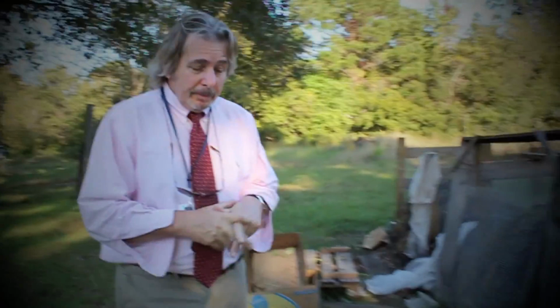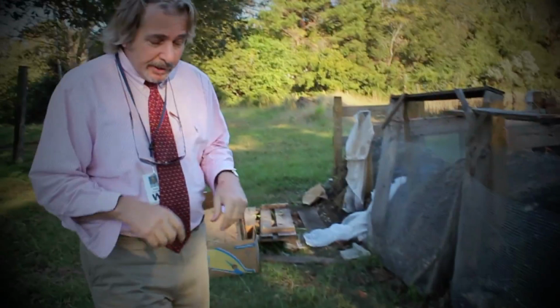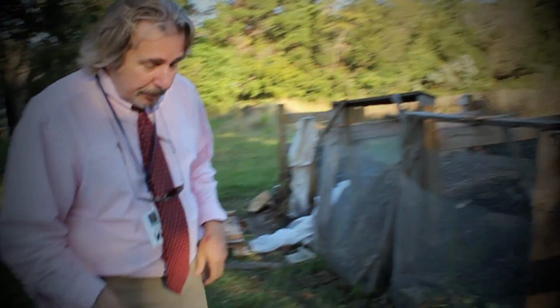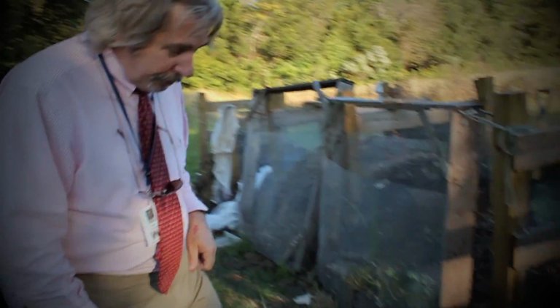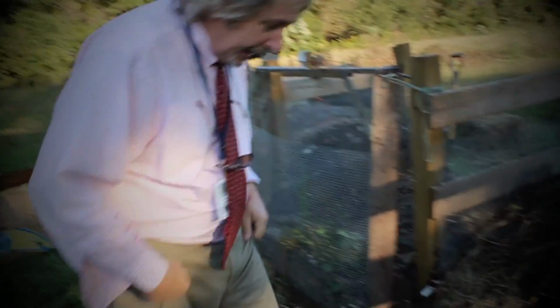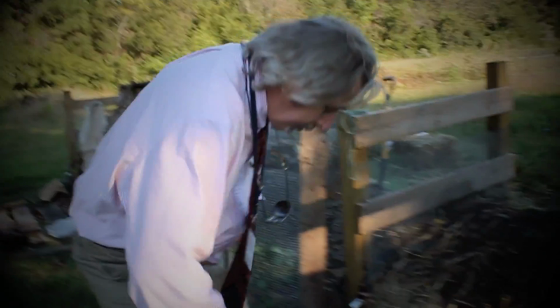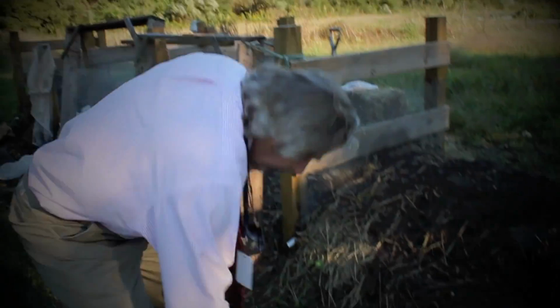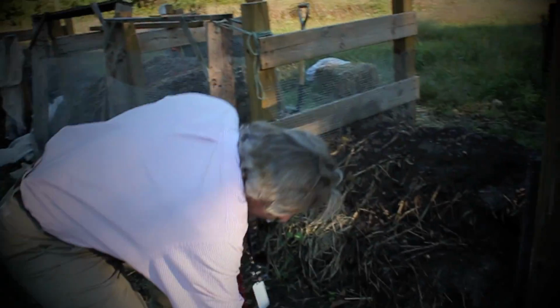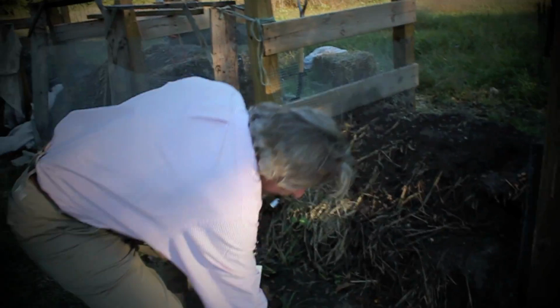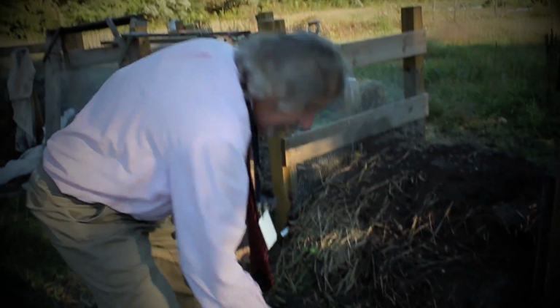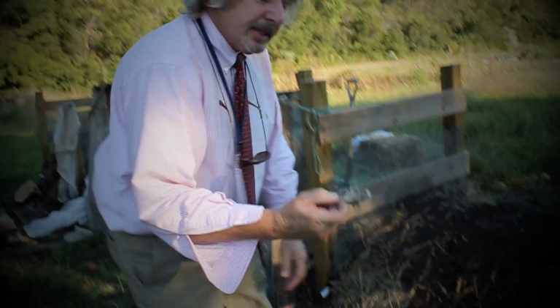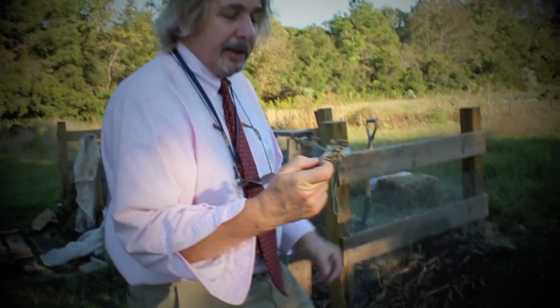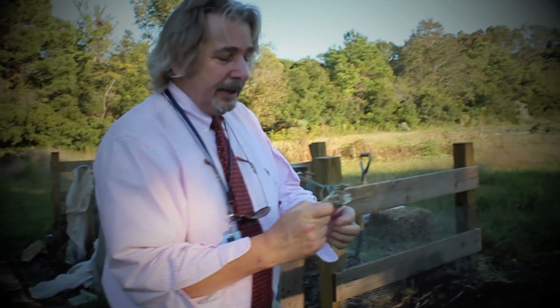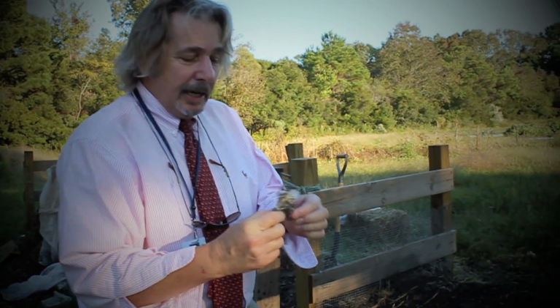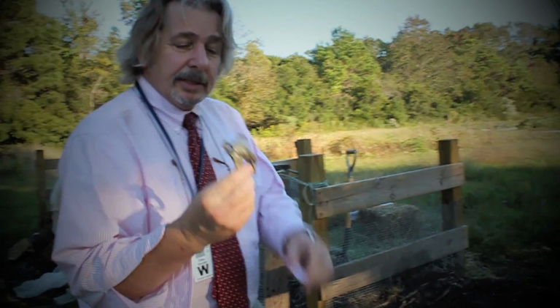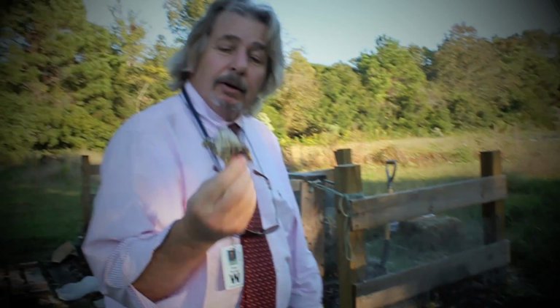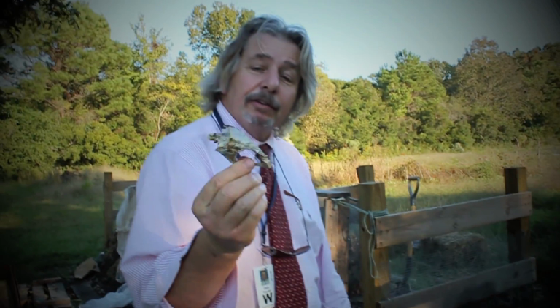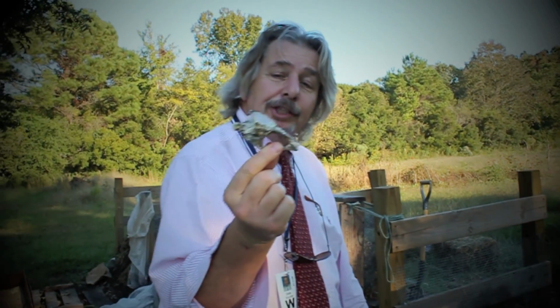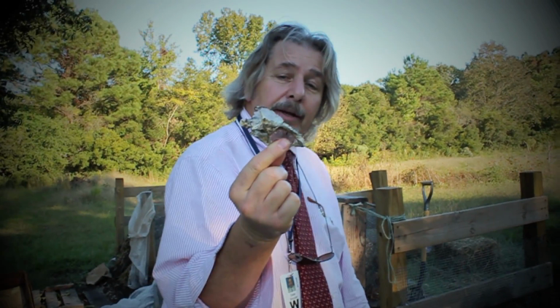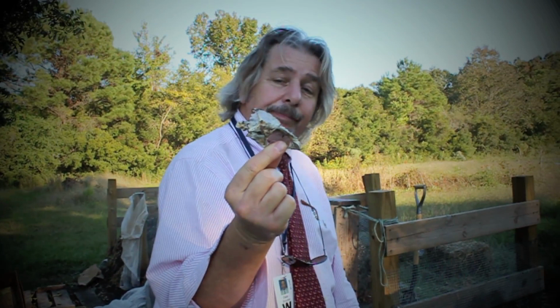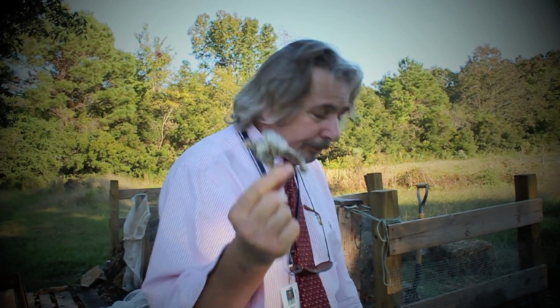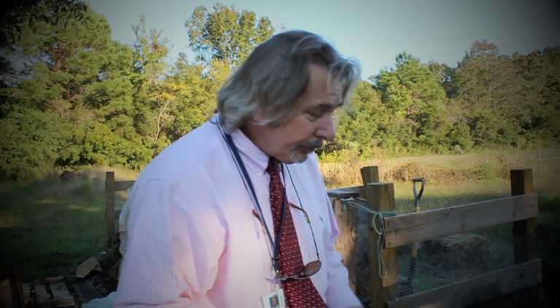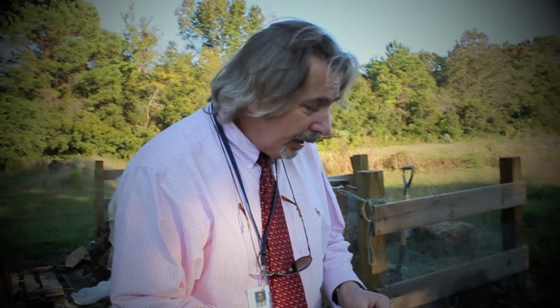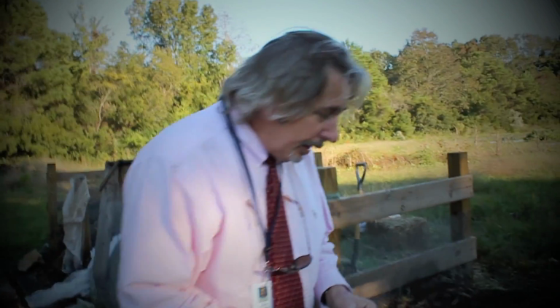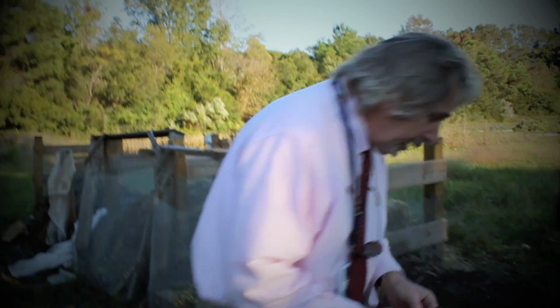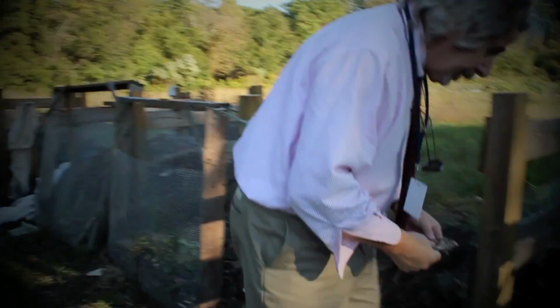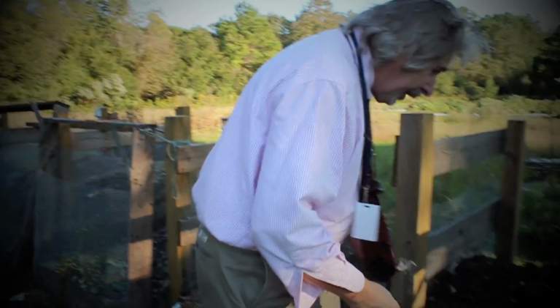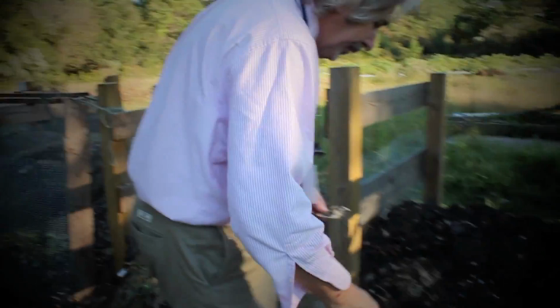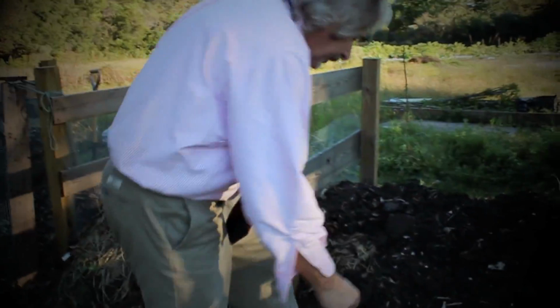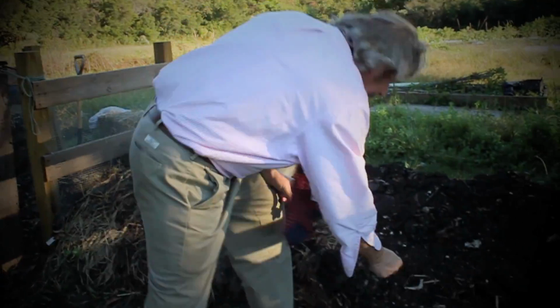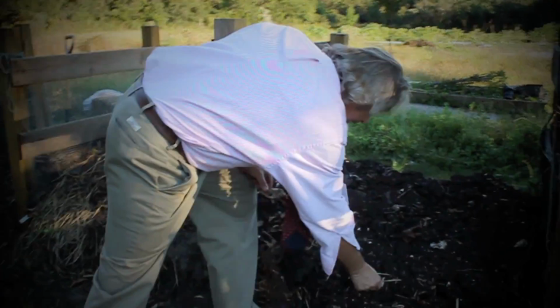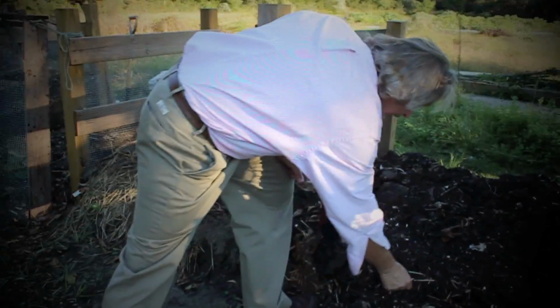The biggest bones that you find will be something along these lines where you see a fish head. Occasionally you'll see other parts like this.